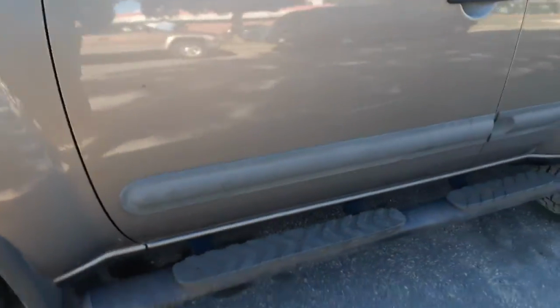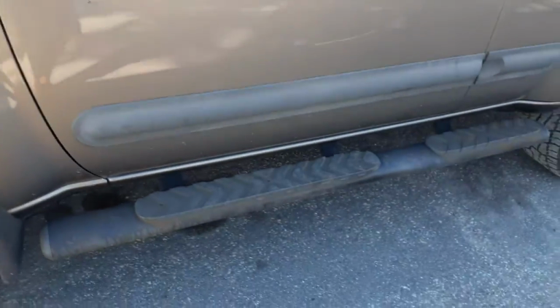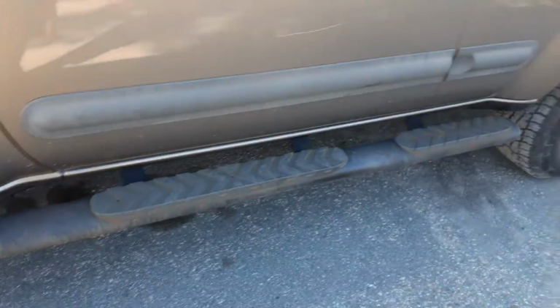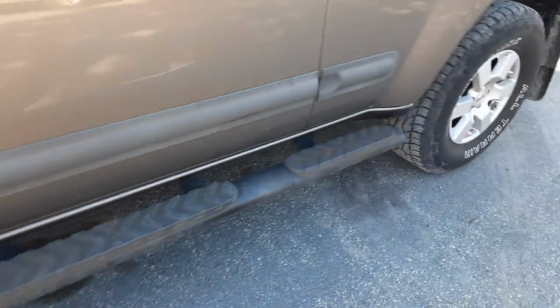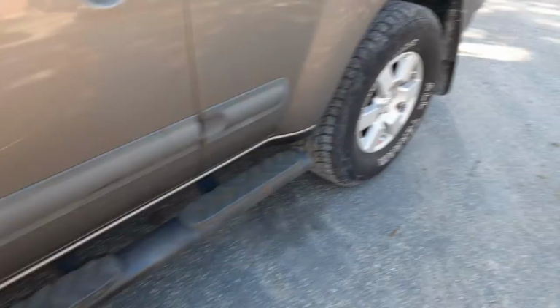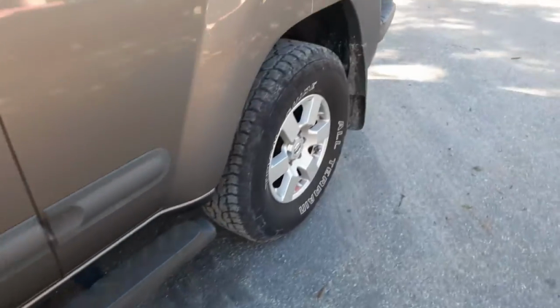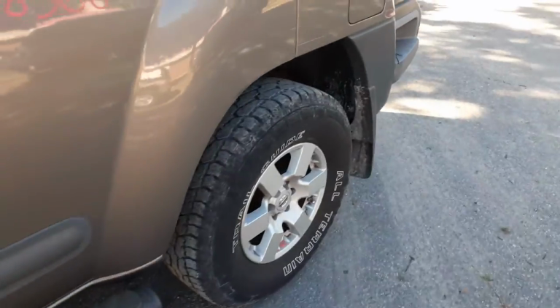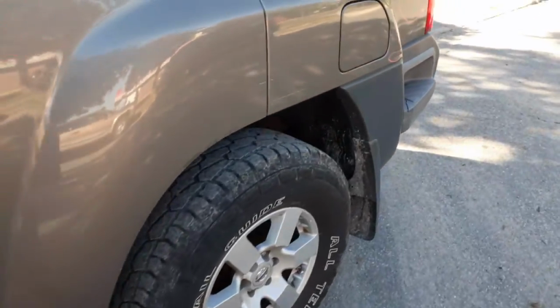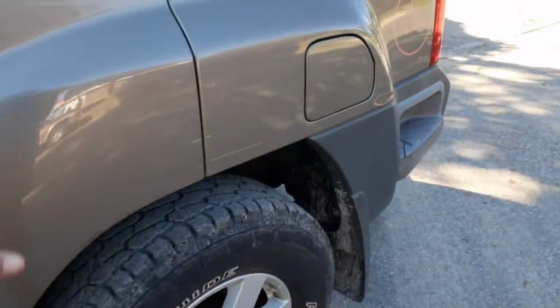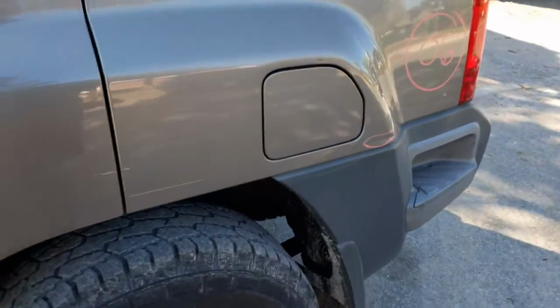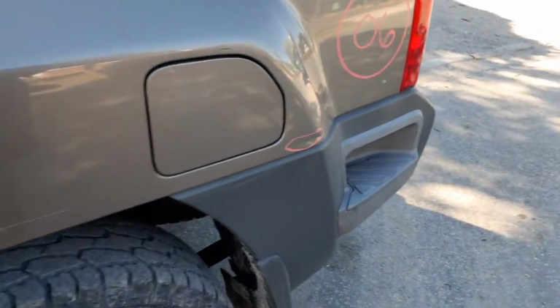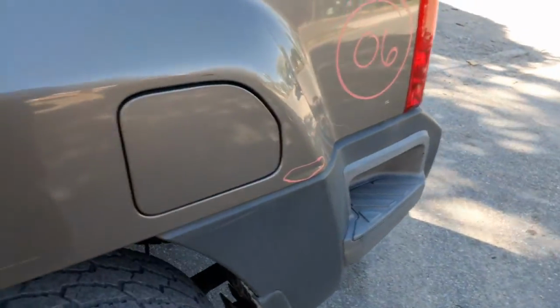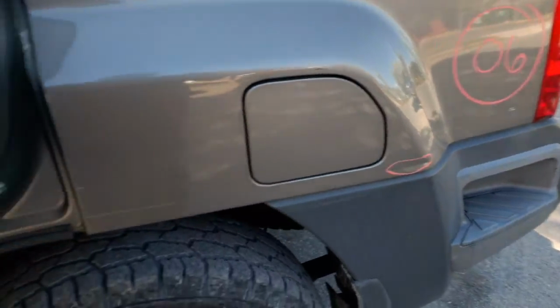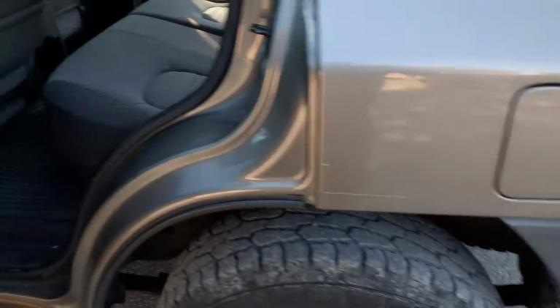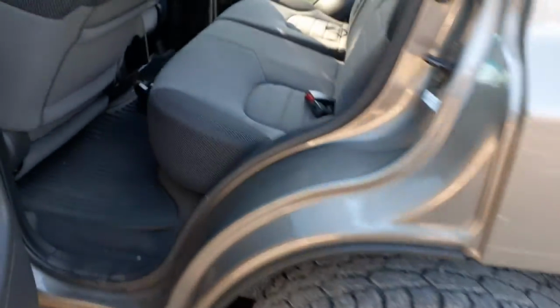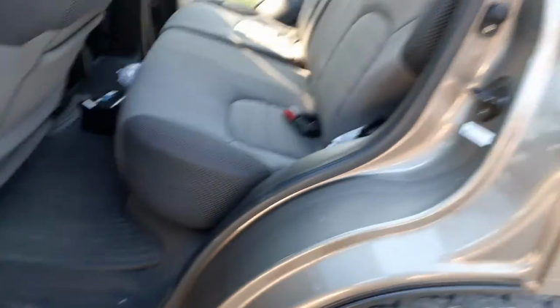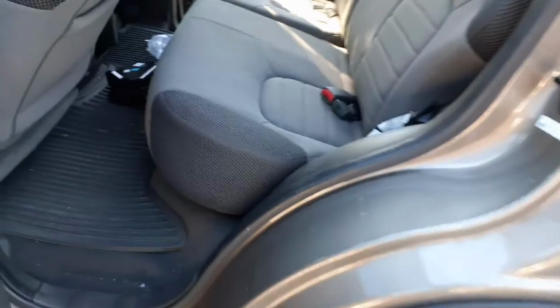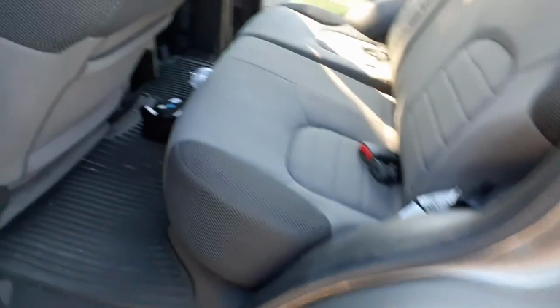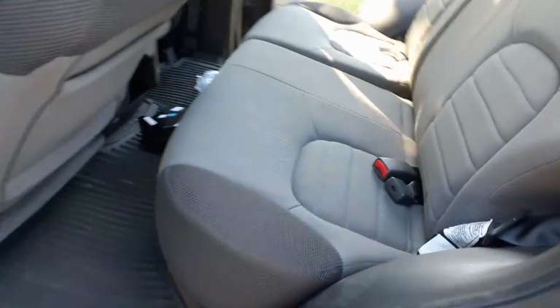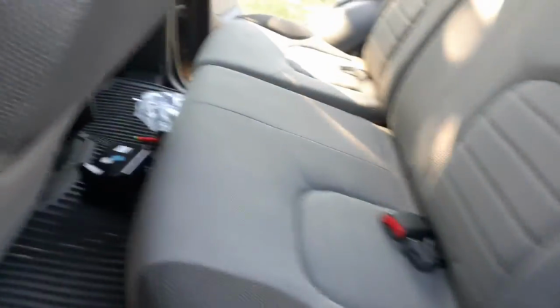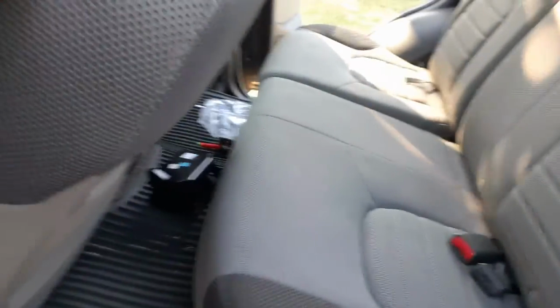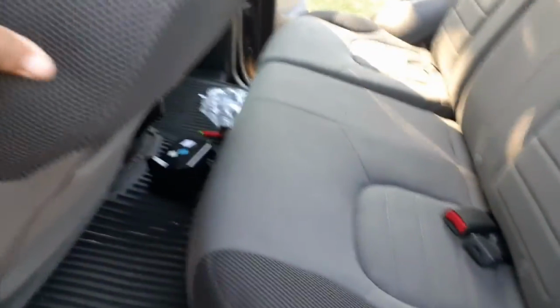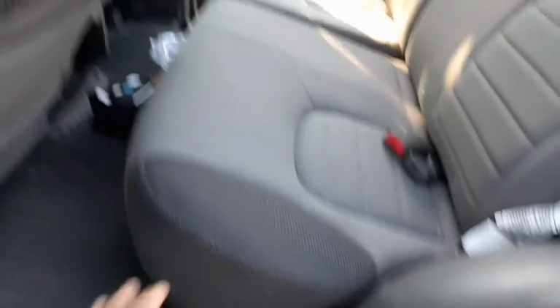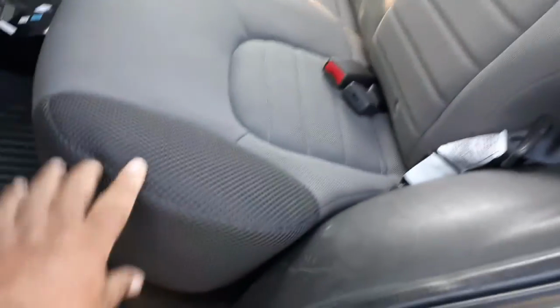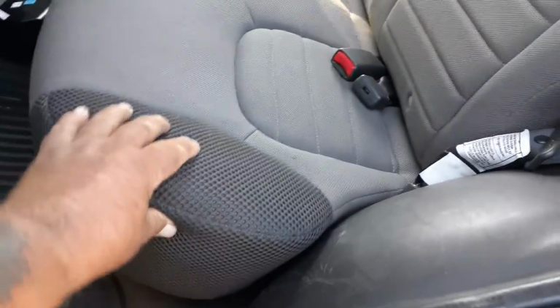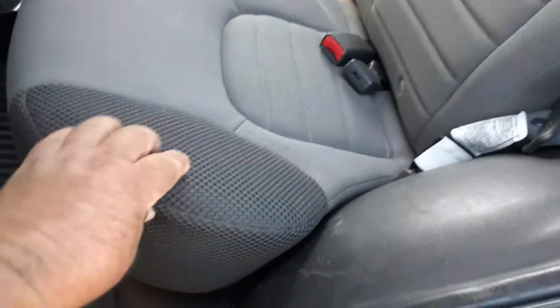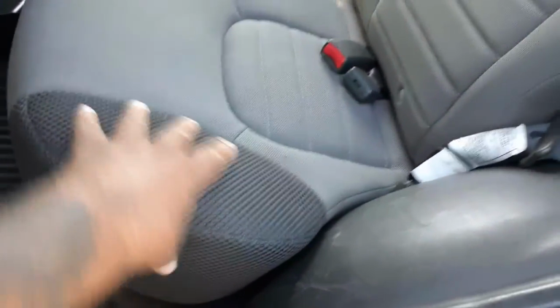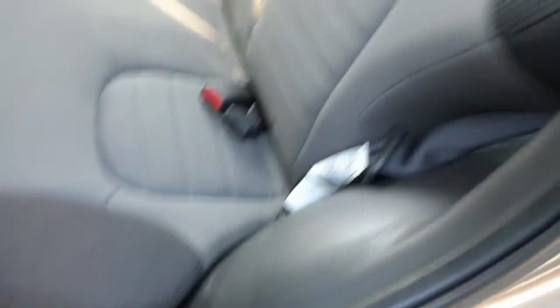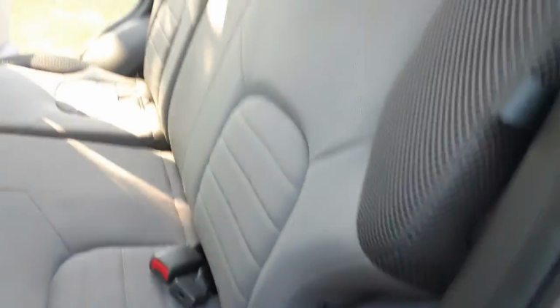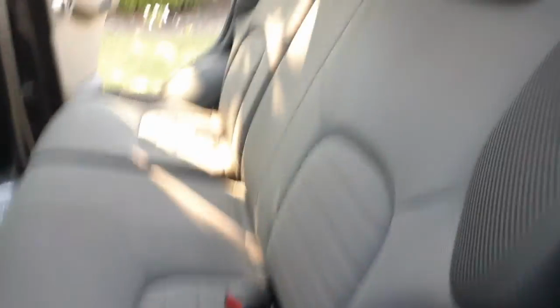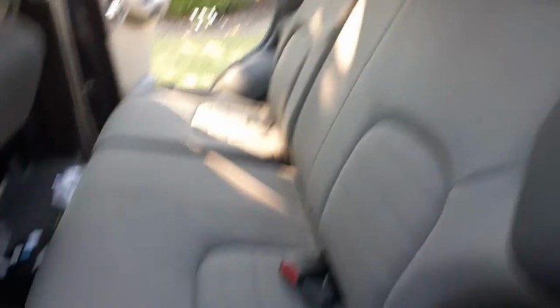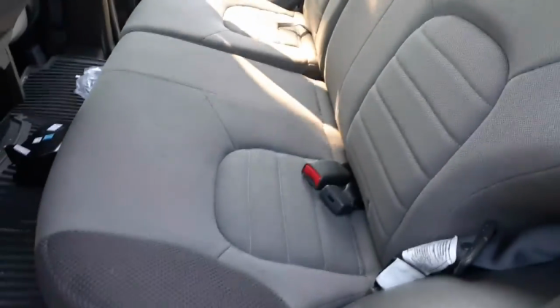Here's your left side running board. Rear seat is 60-40 gray cloth — it's all cloth but nice and clean, 60-40 back seat.